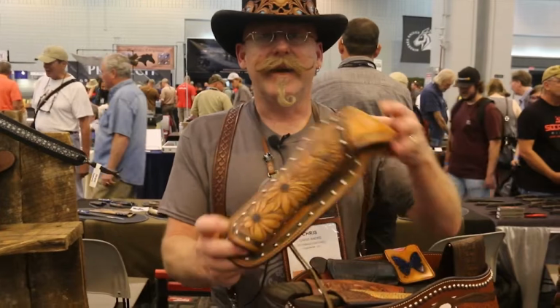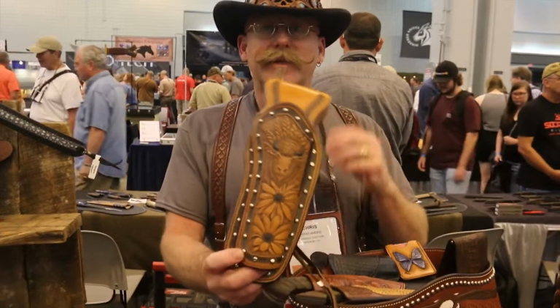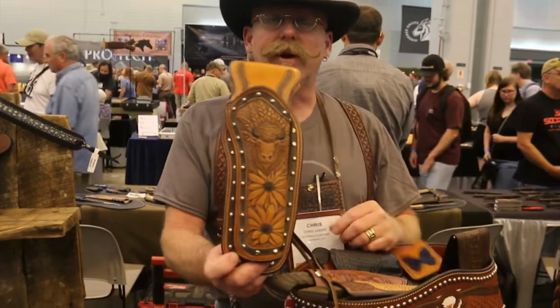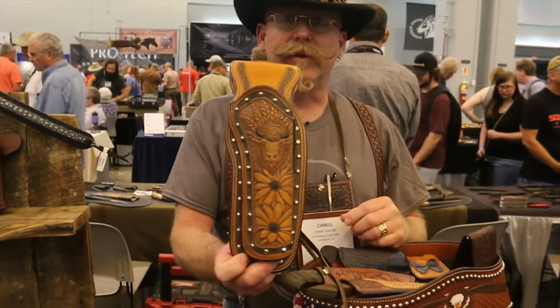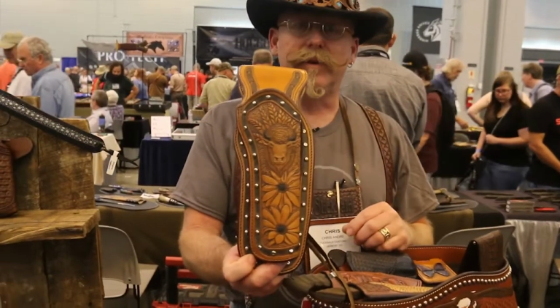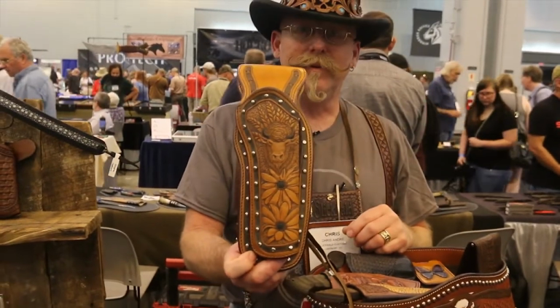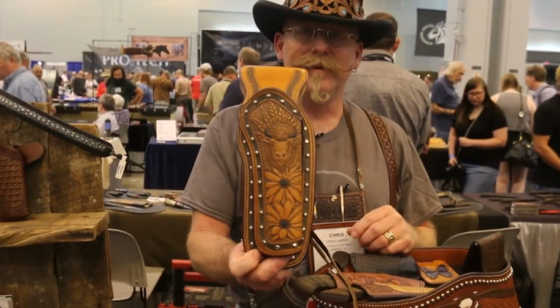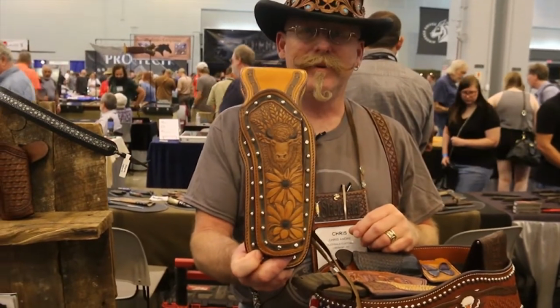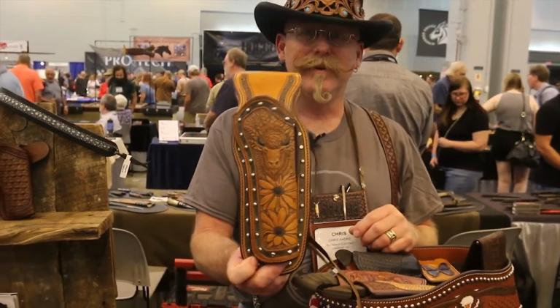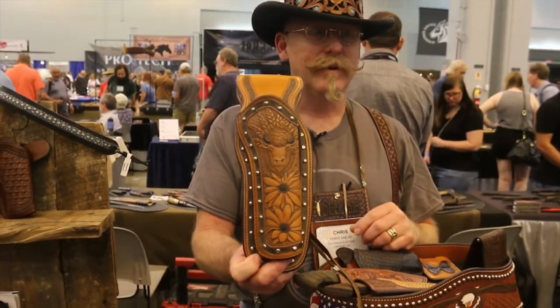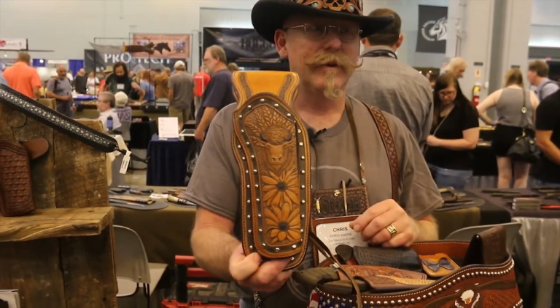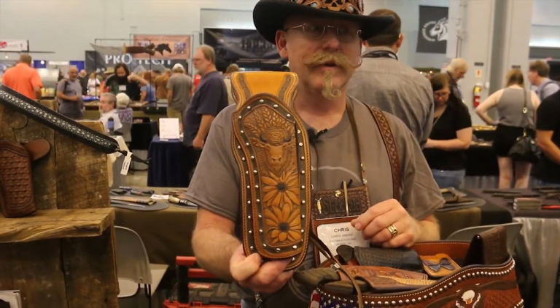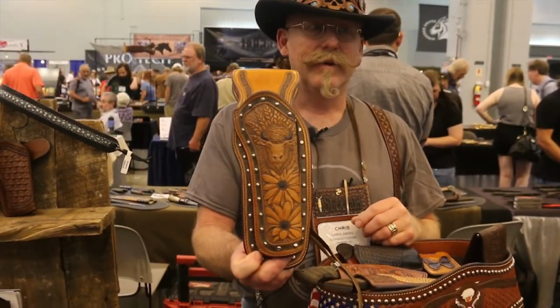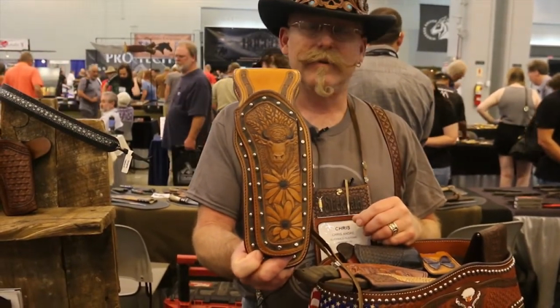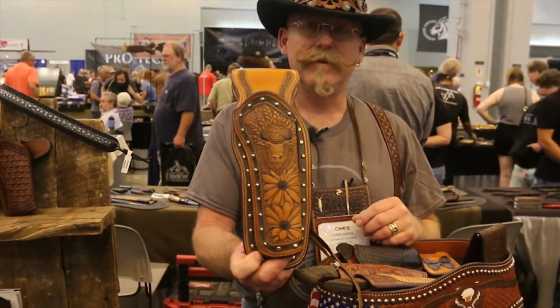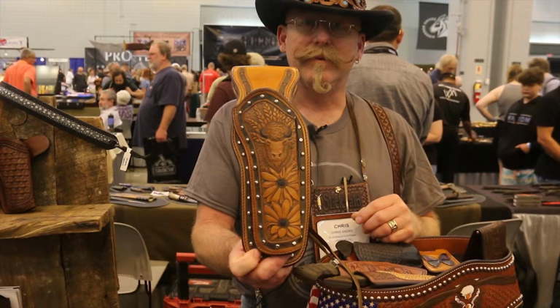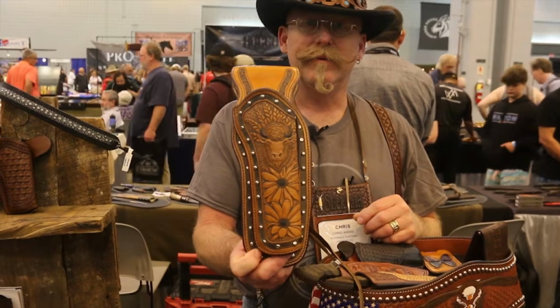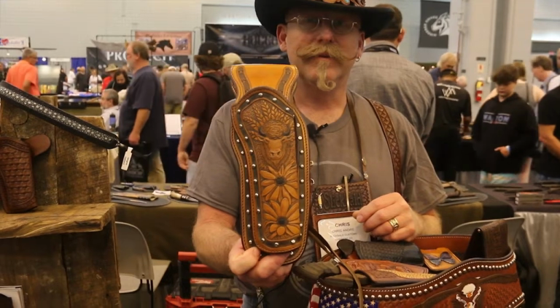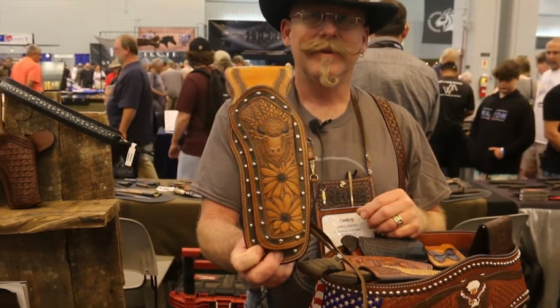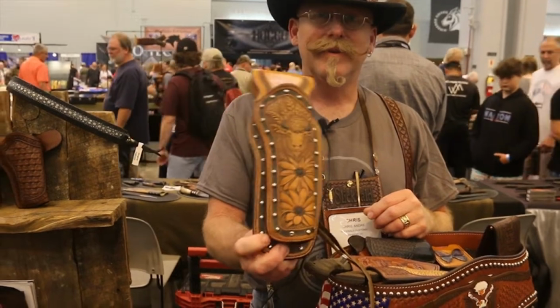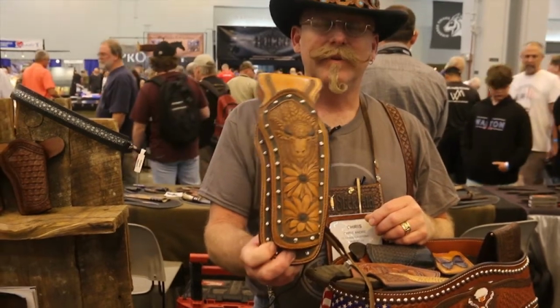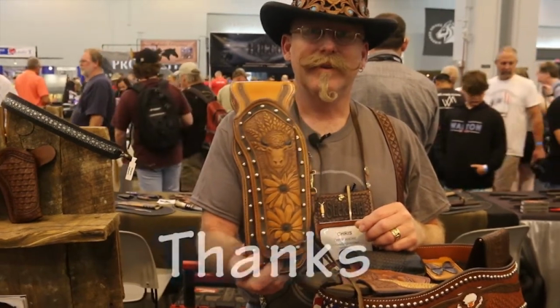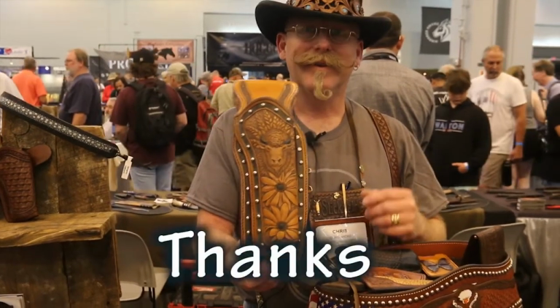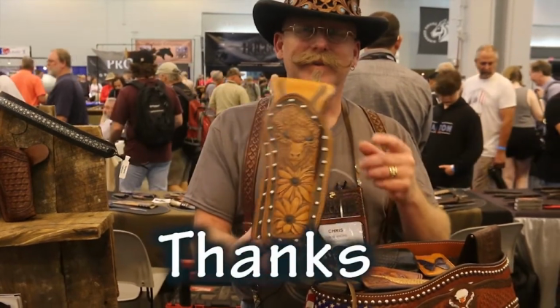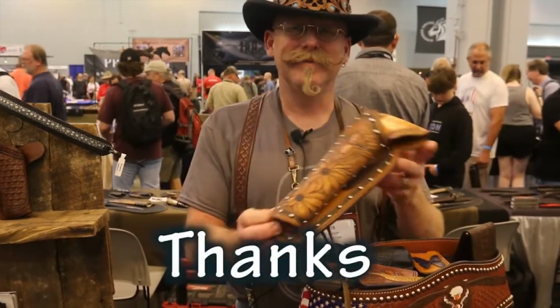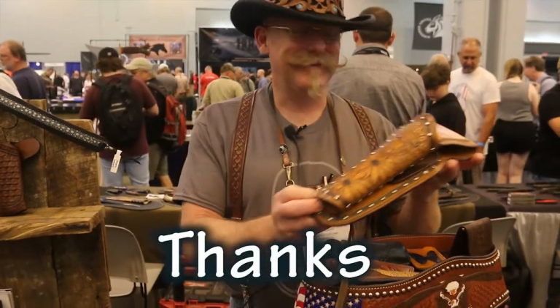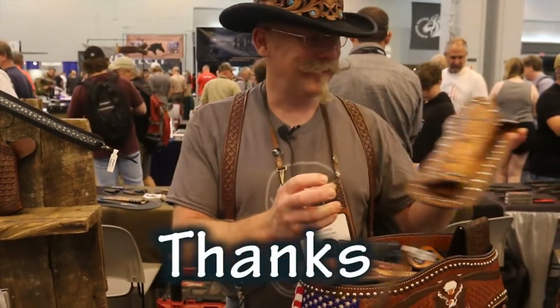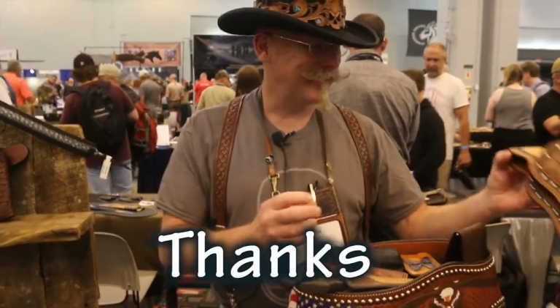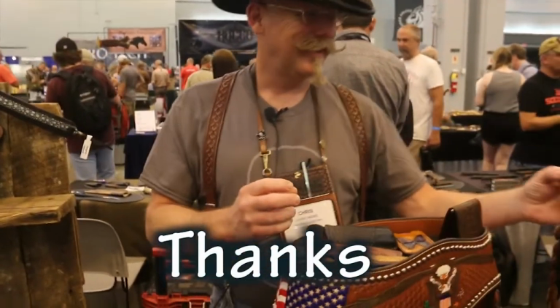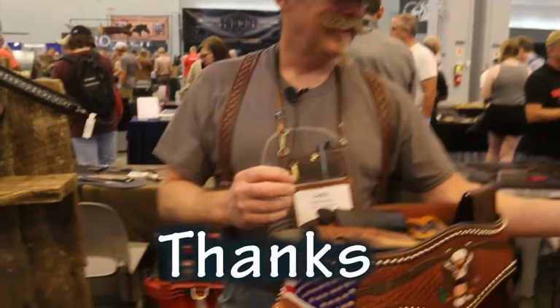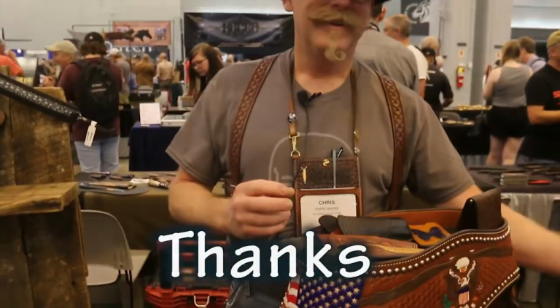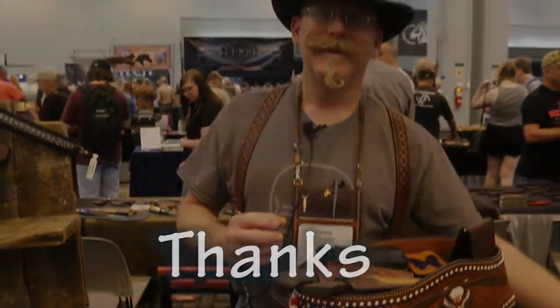Example of some of the carving that we do. Thanks a lot, Nick.